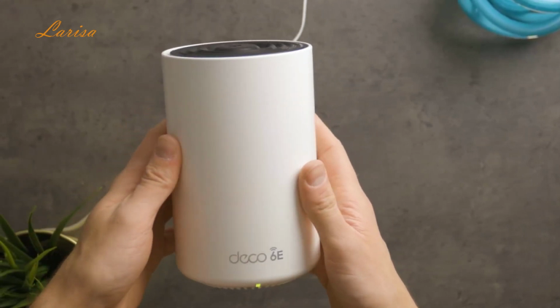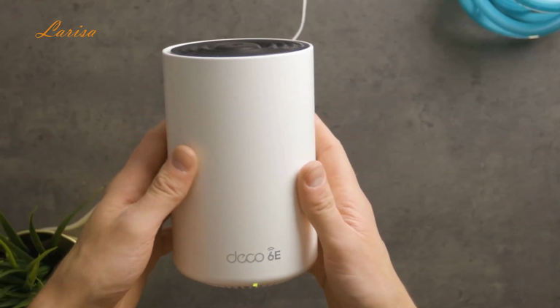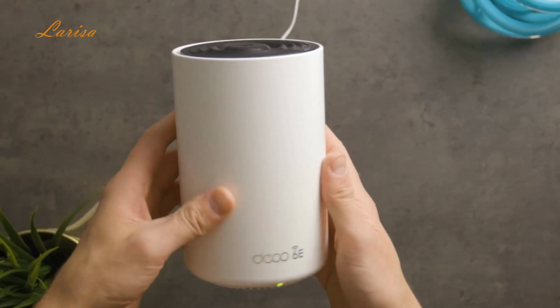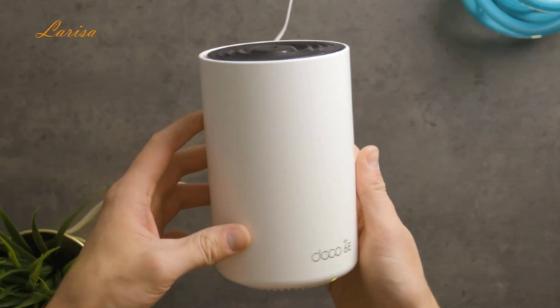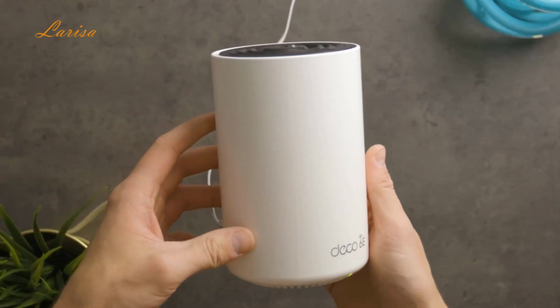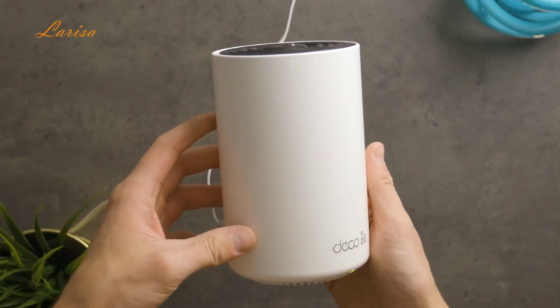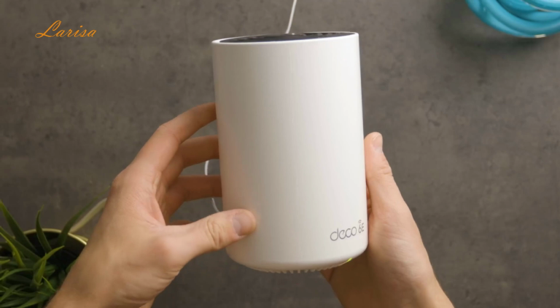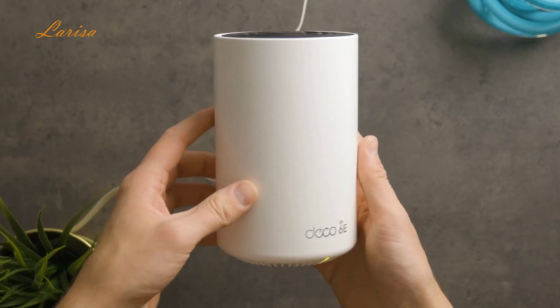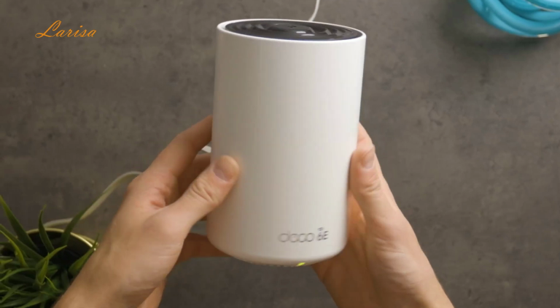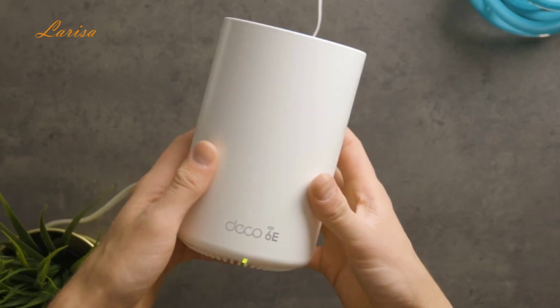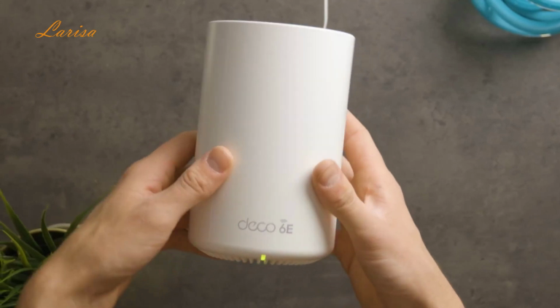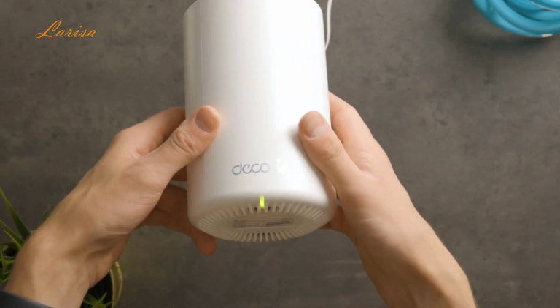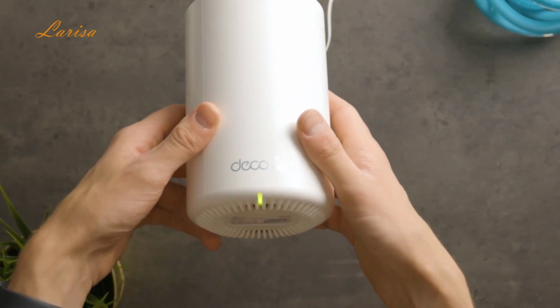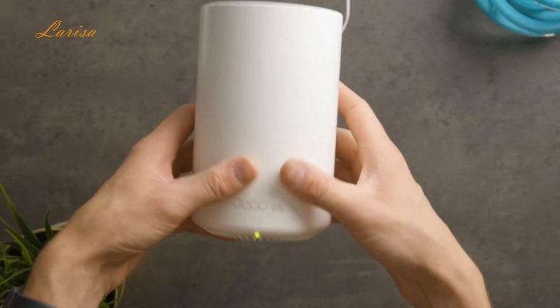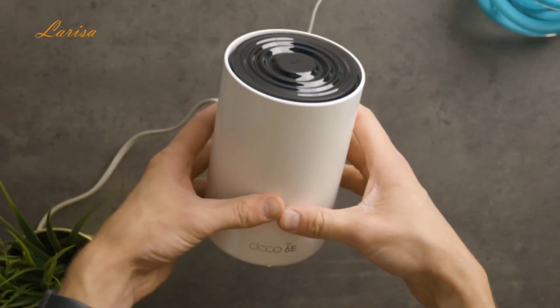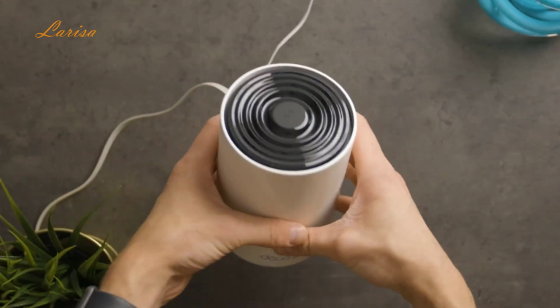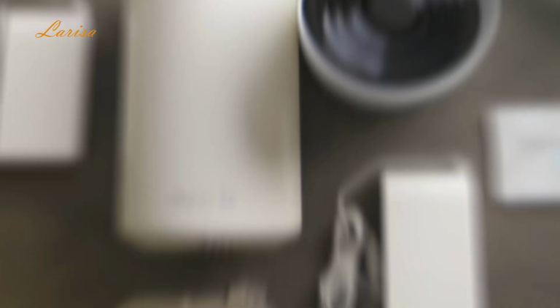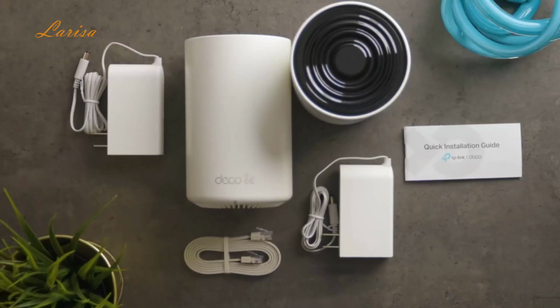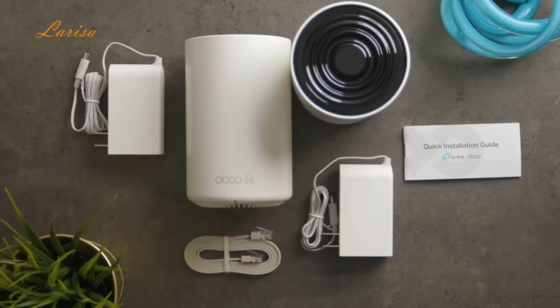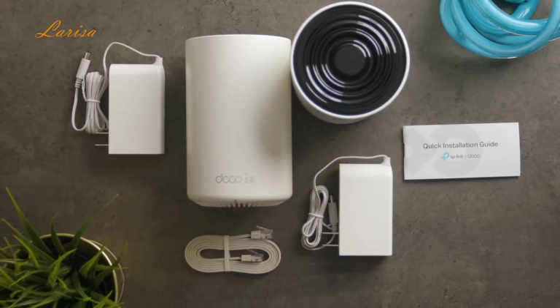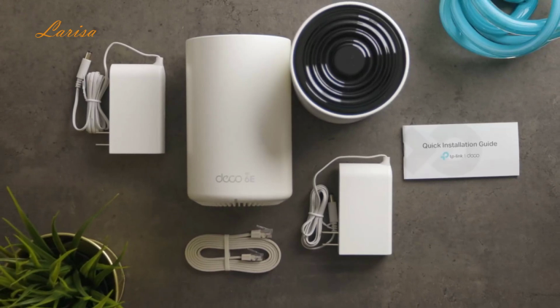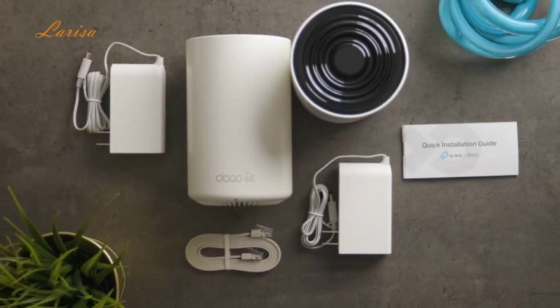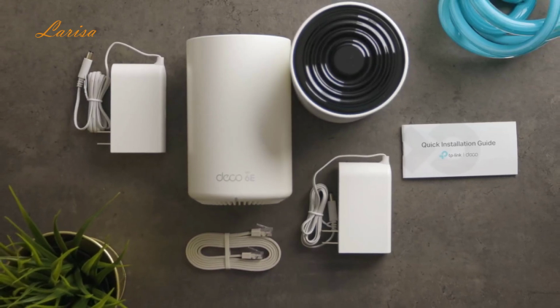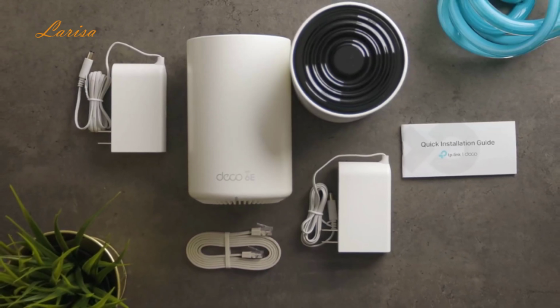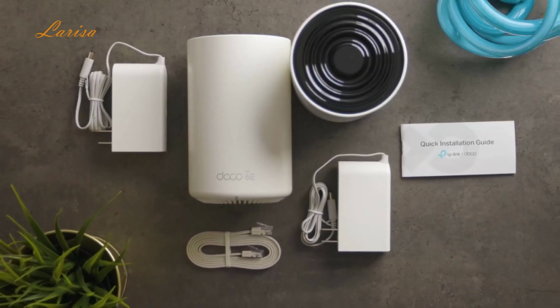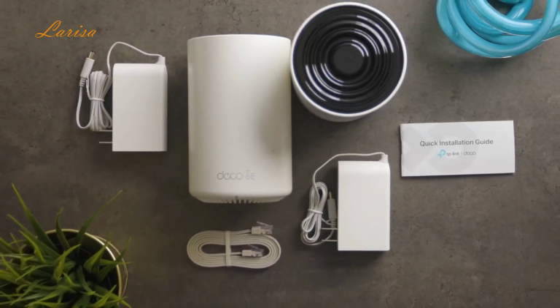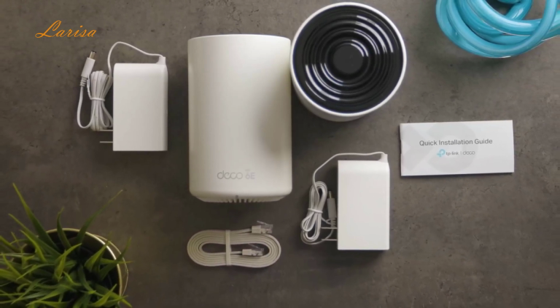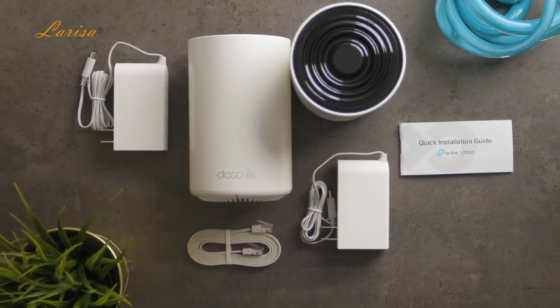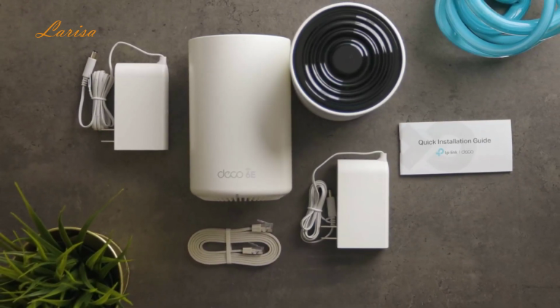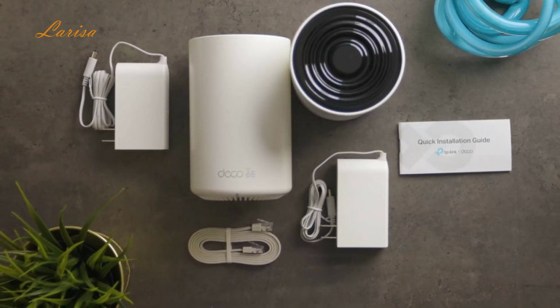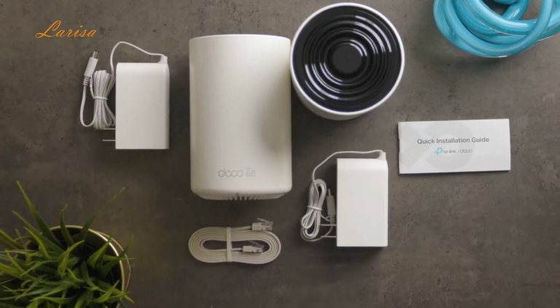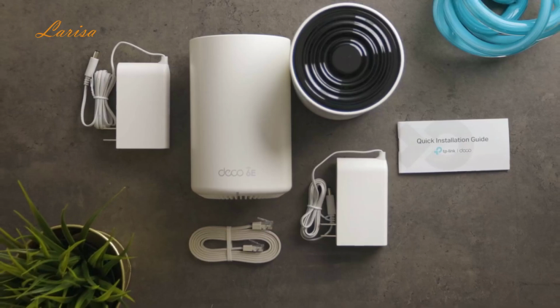I'm going to tell you everything you'll need to know about the TP-Link Deco XE75 and how it compares to other Wi-Fi systems. Inside the box, we have two Deco XE75 units, an Ethernet cable, two power adapters, and a quick start guide.